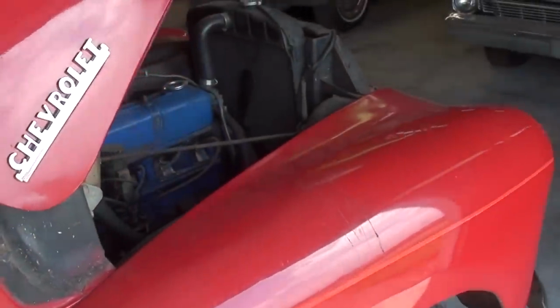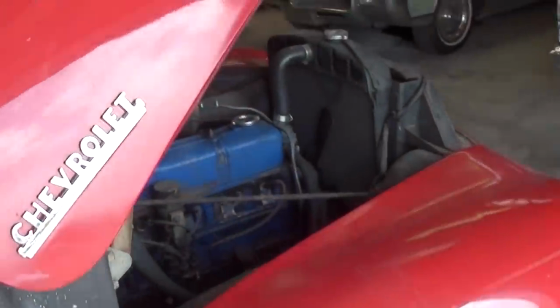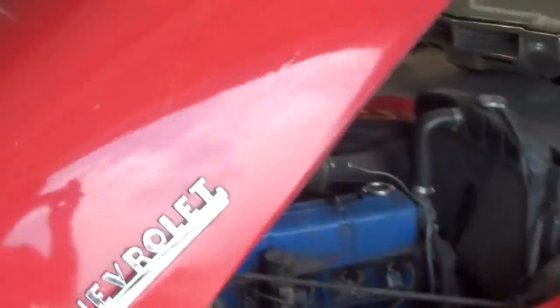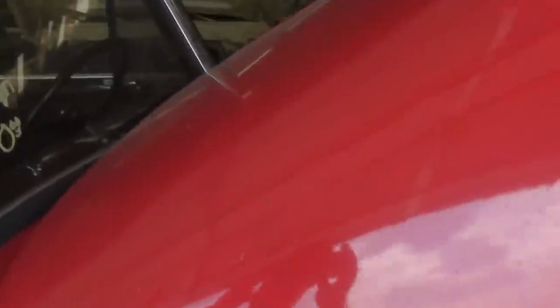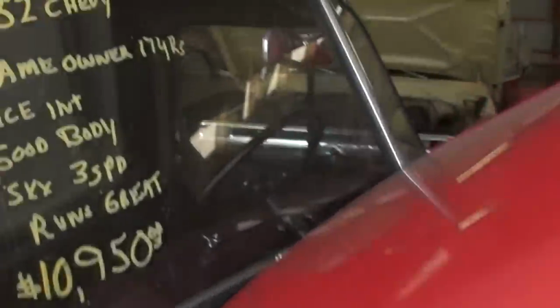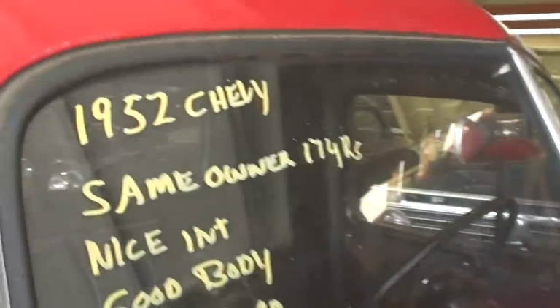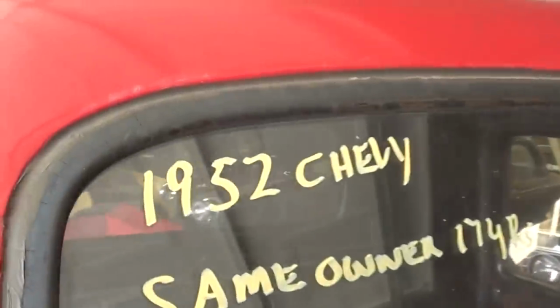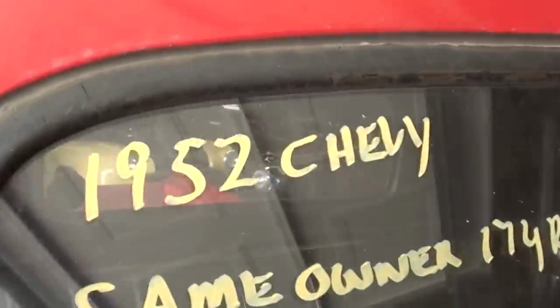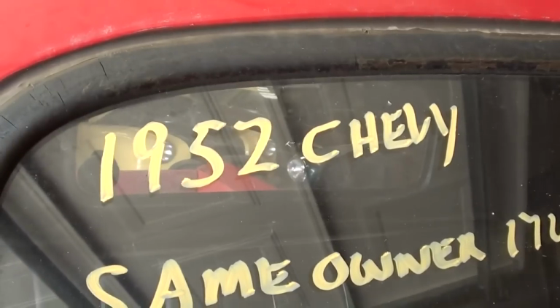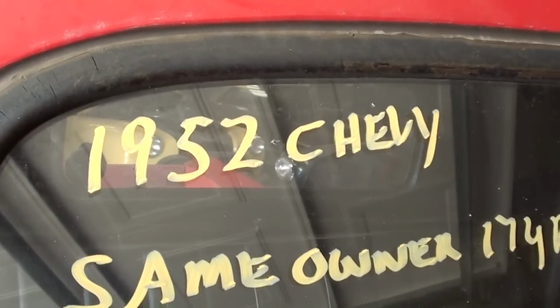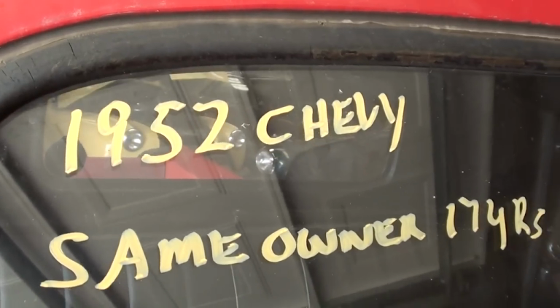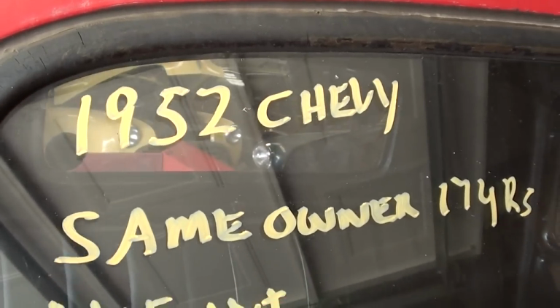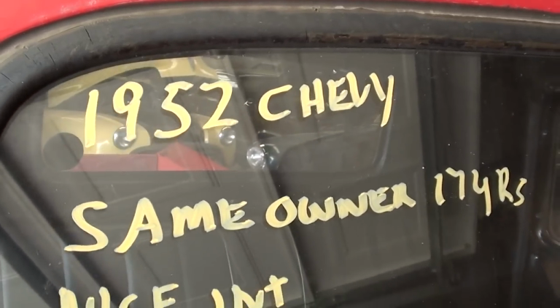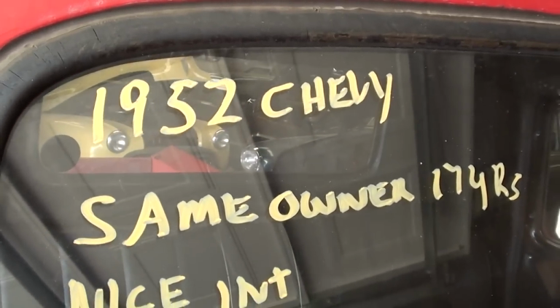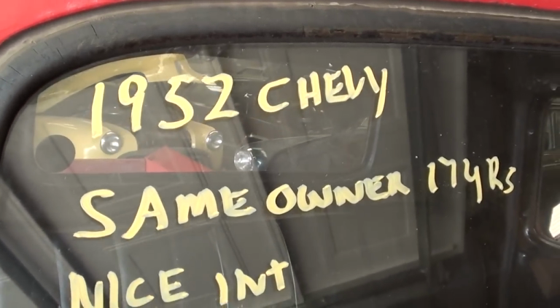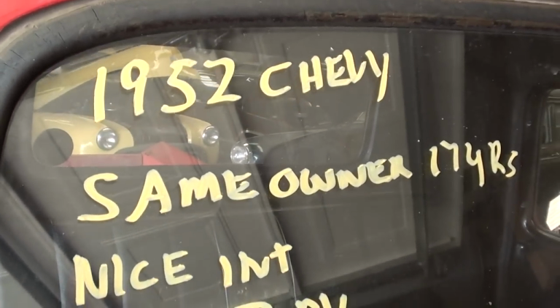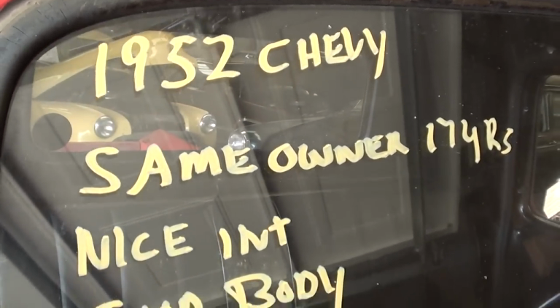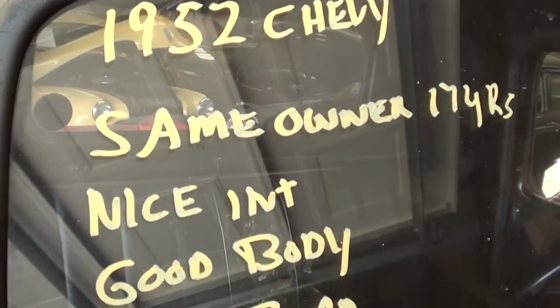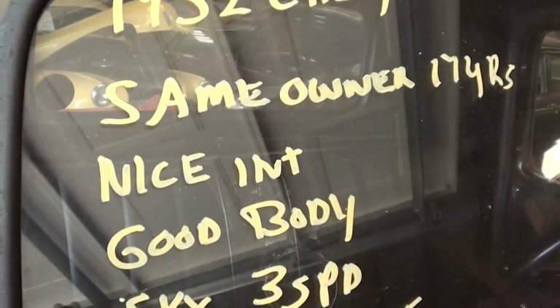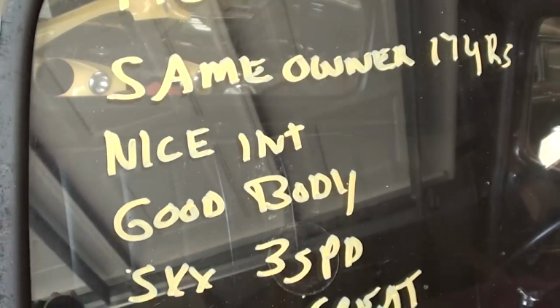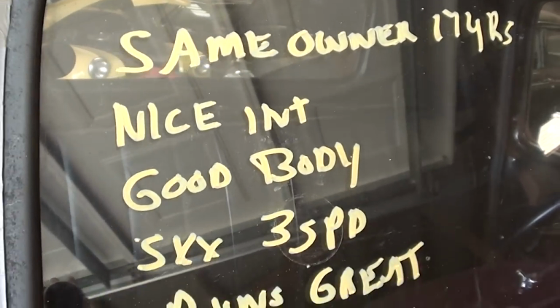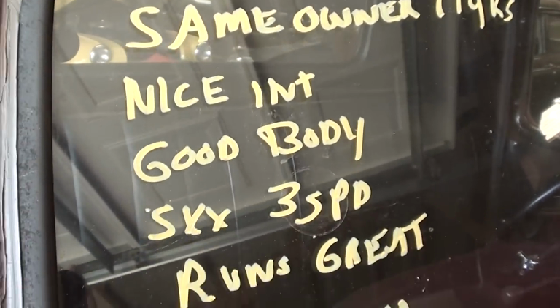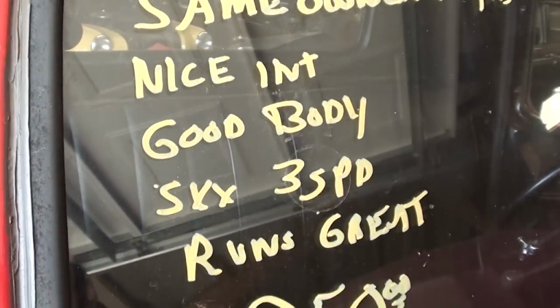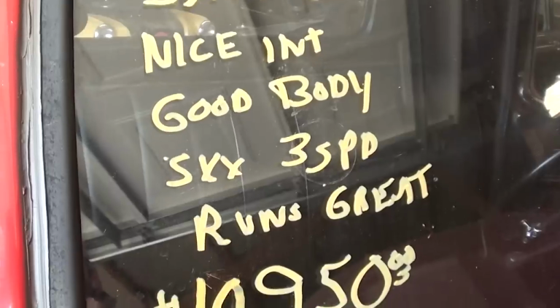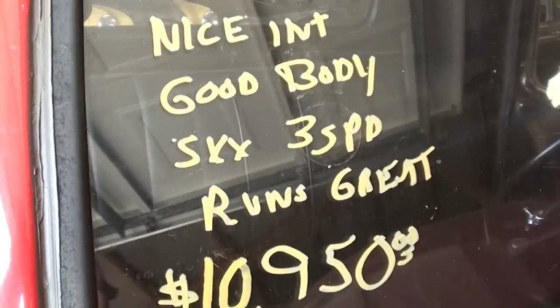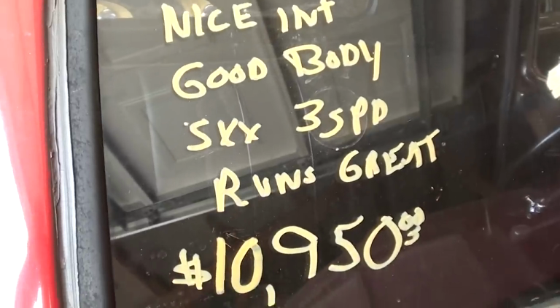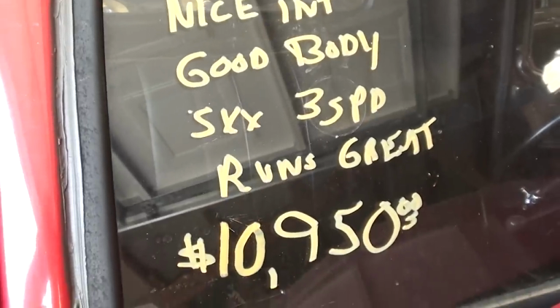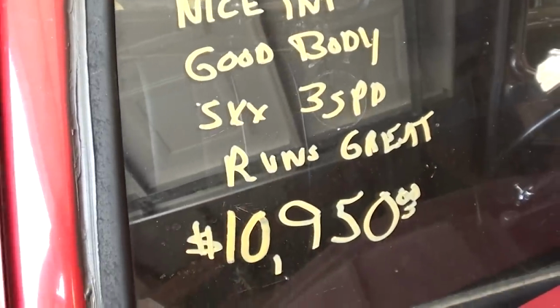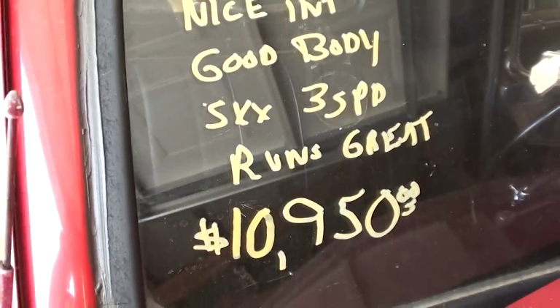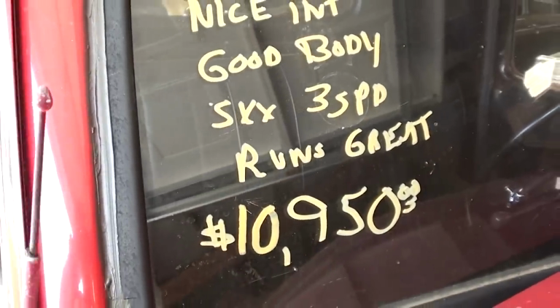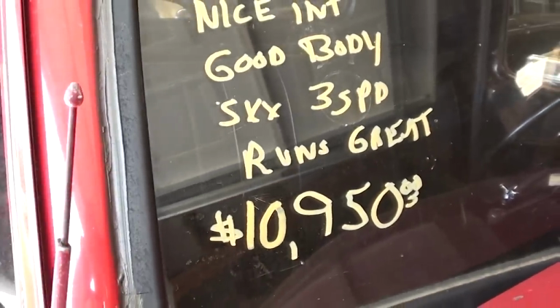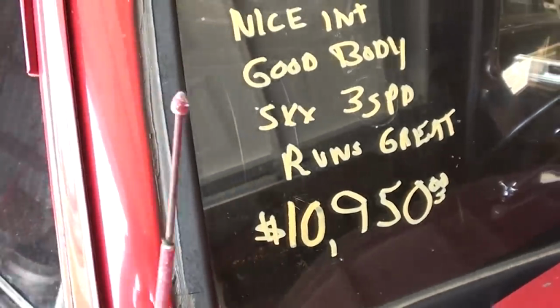Looking at the specs on this thing — it's a '52 Chevy — and it is a three-speed manual backing up that six cylinder.